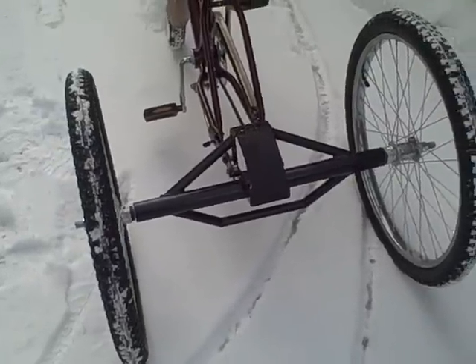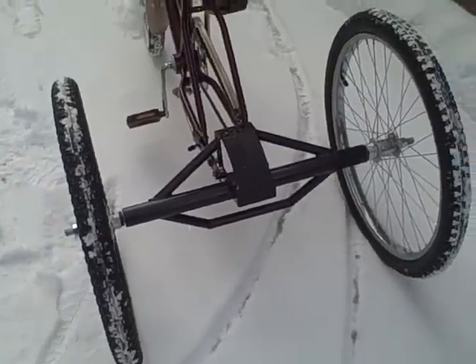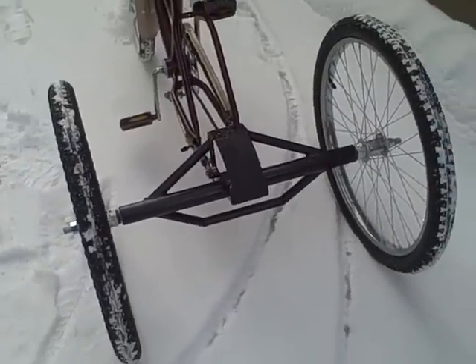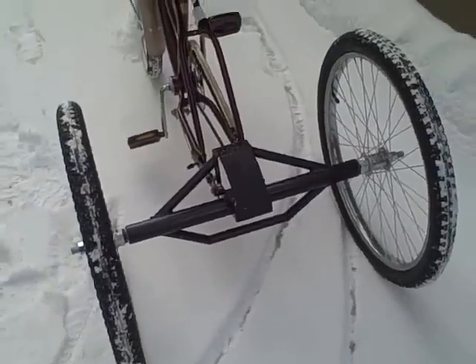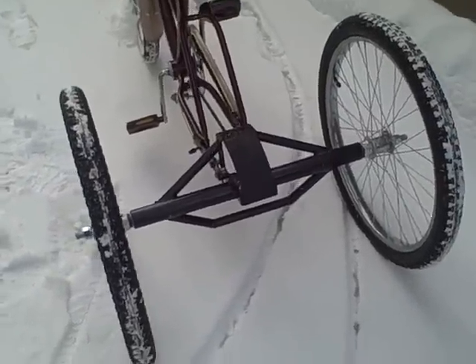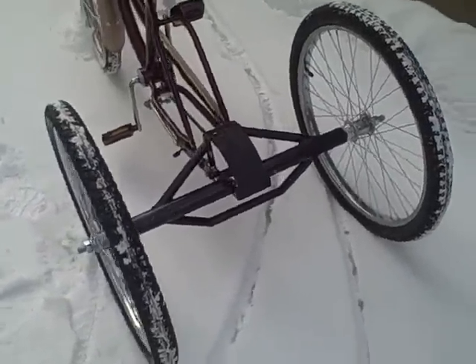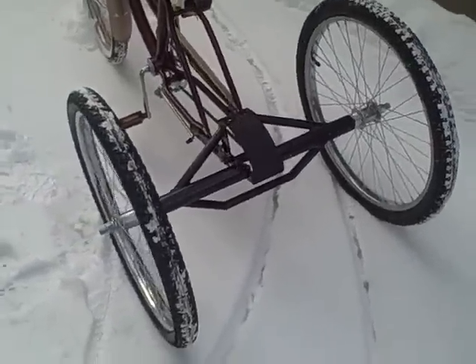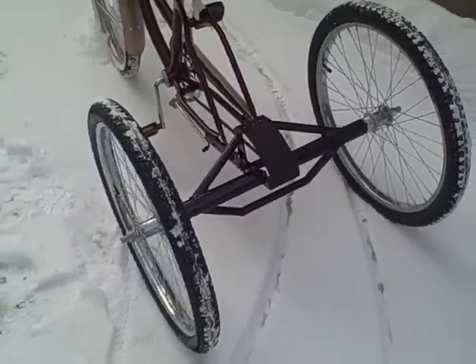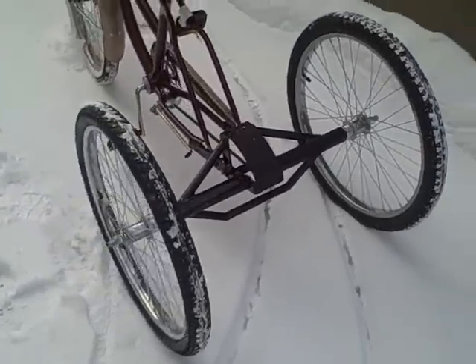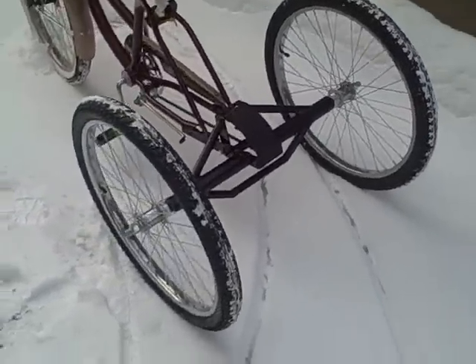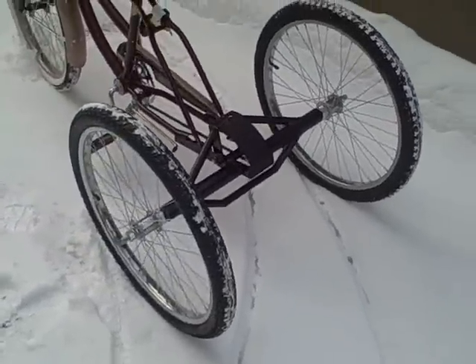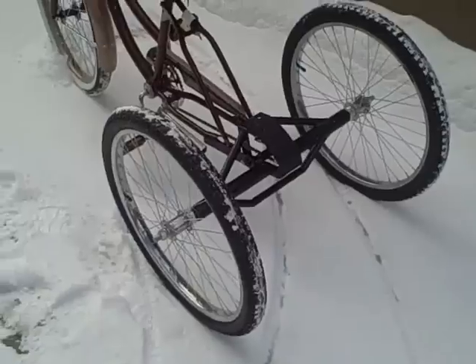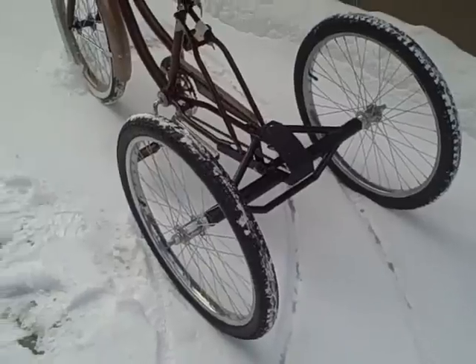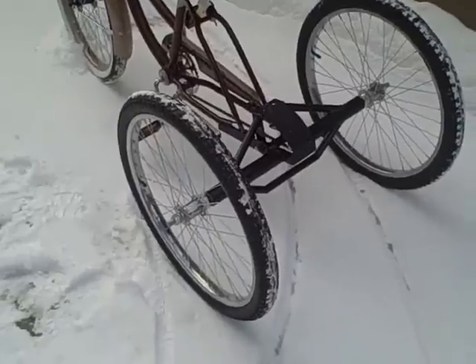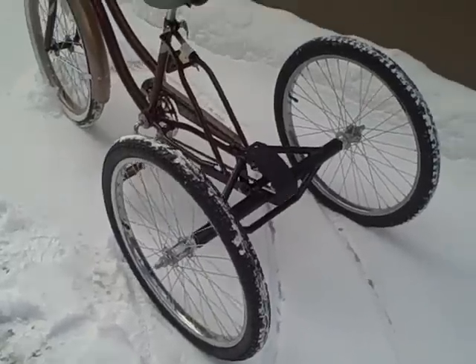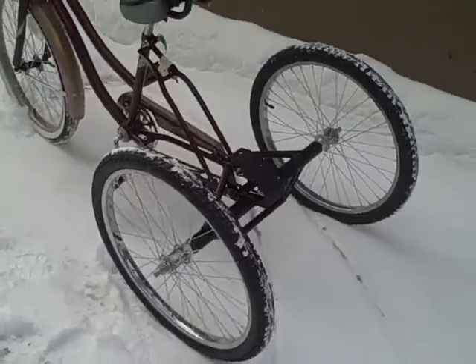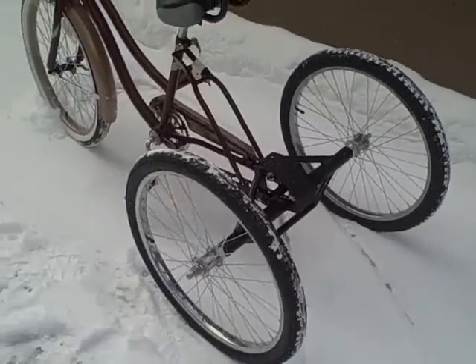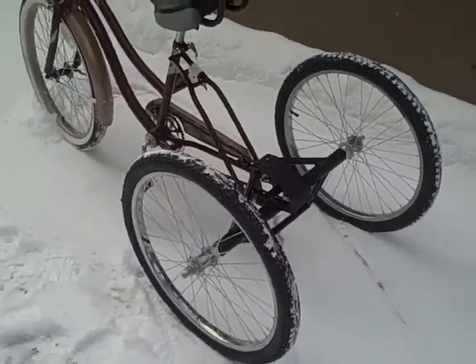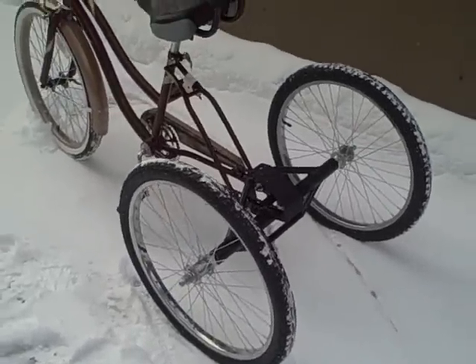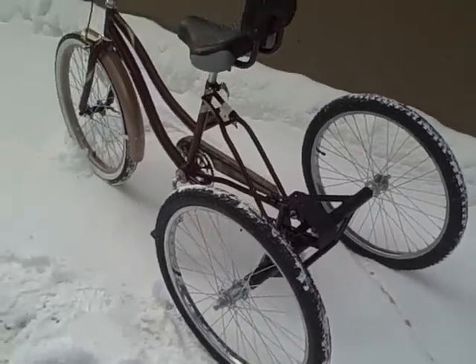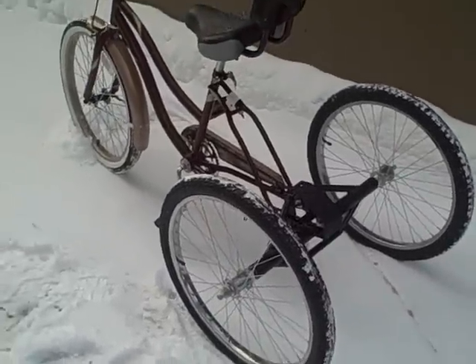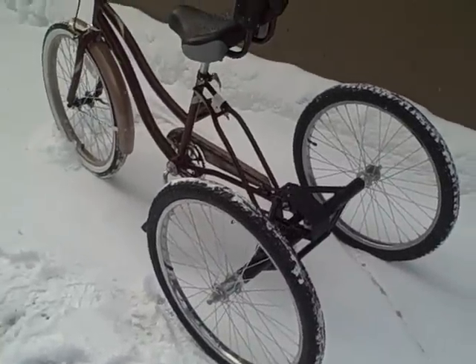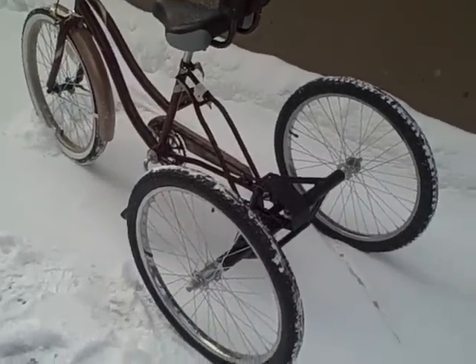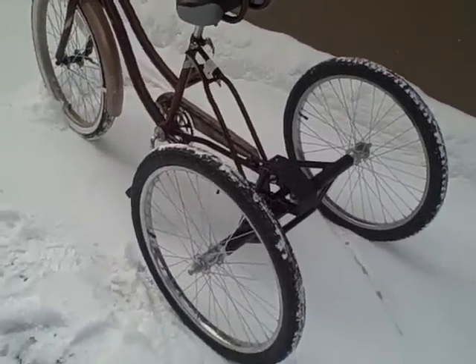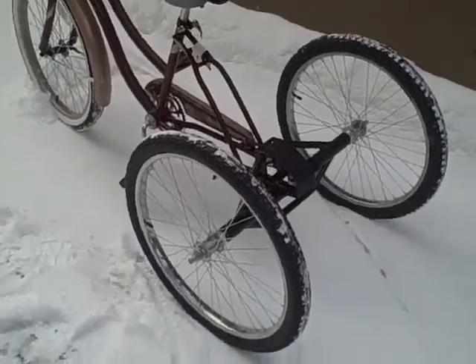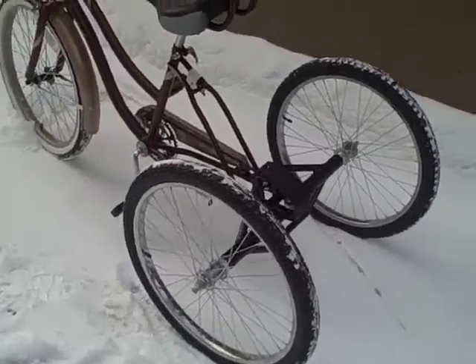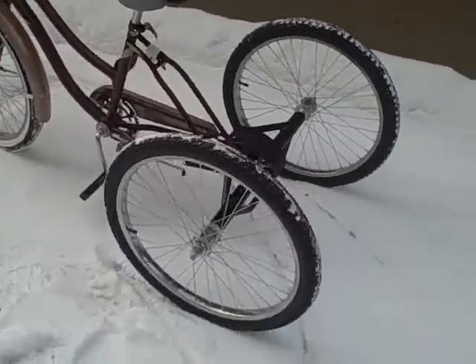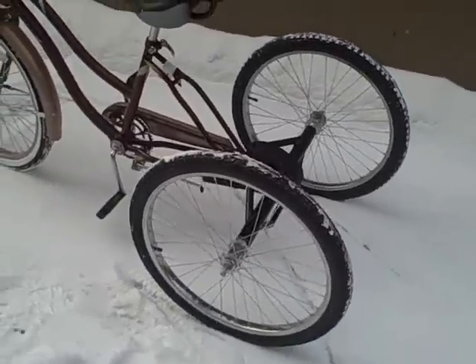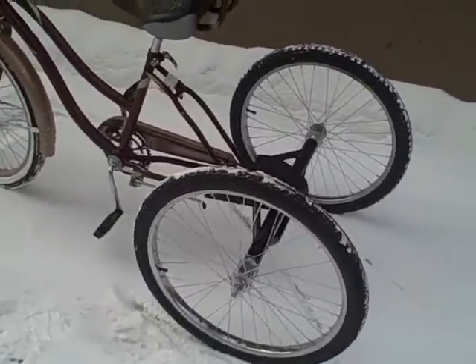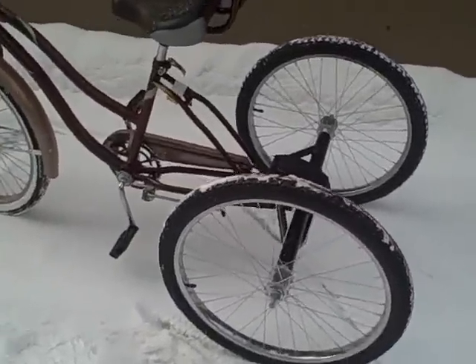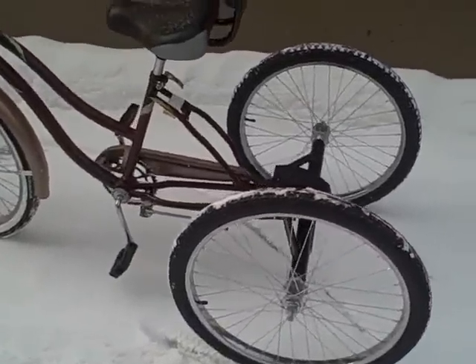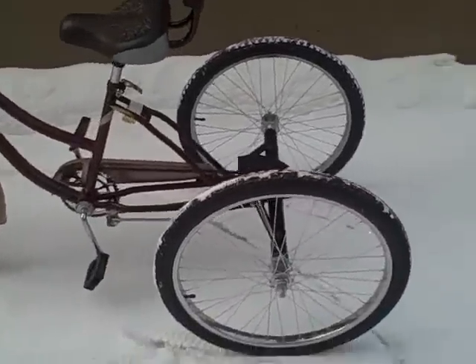It takes about 10 minutes to put it on. Lifetime warranty. The only thing that could go wrong with it would be a gear, and that's nothing major — we'll just send you one.